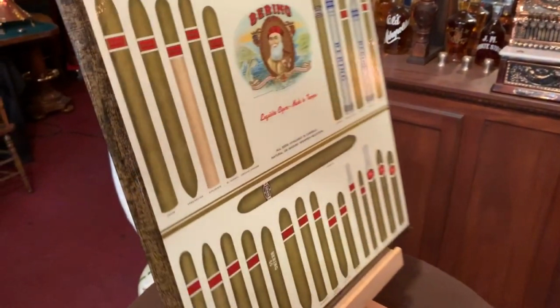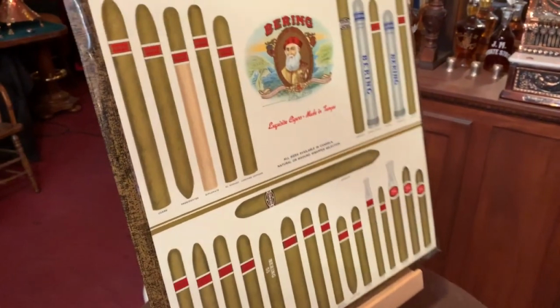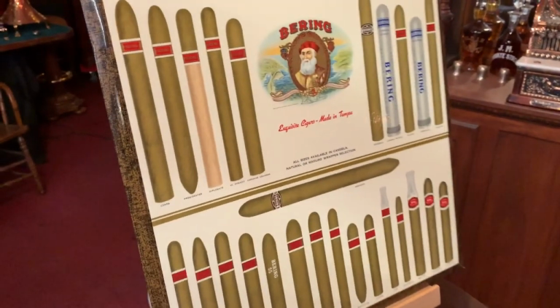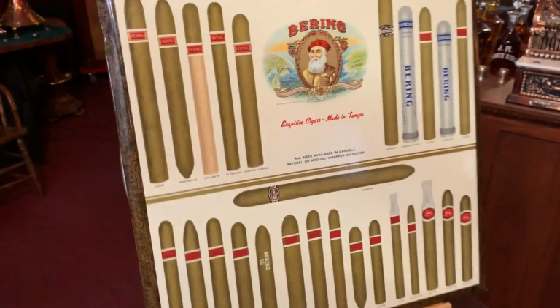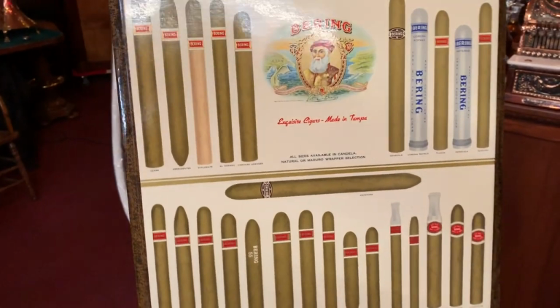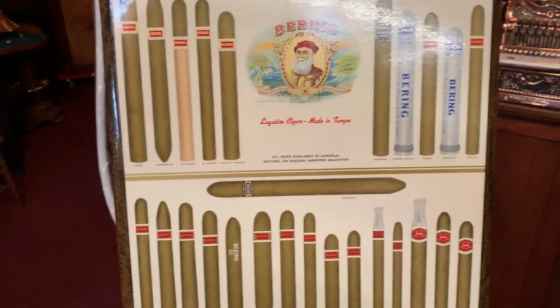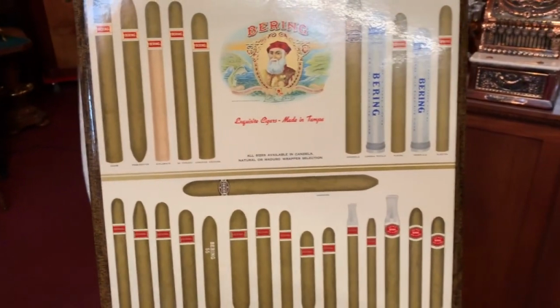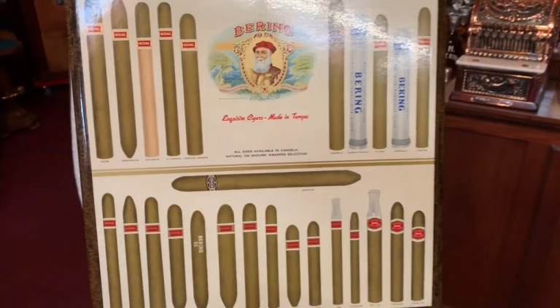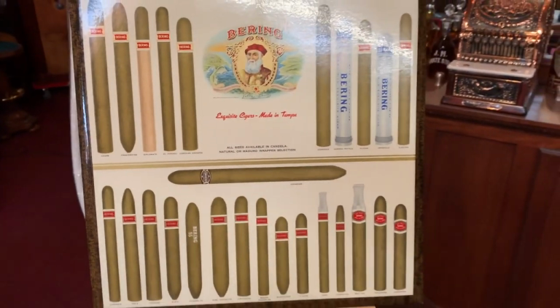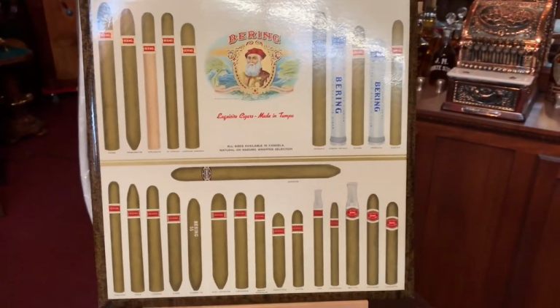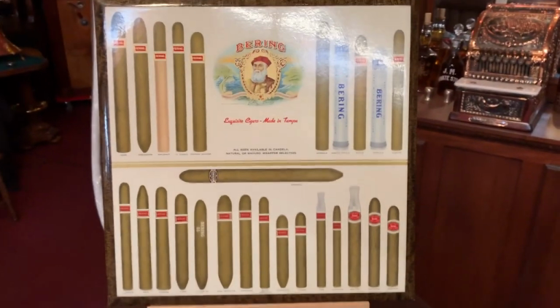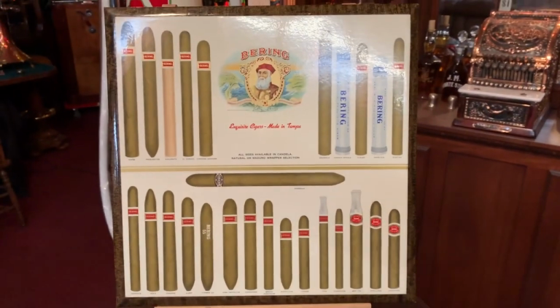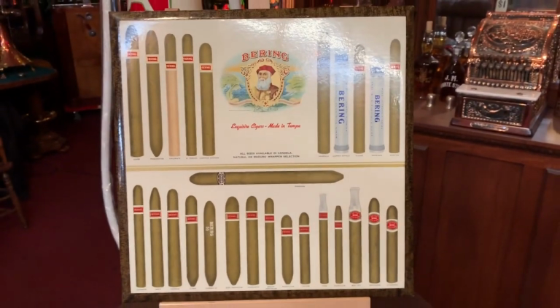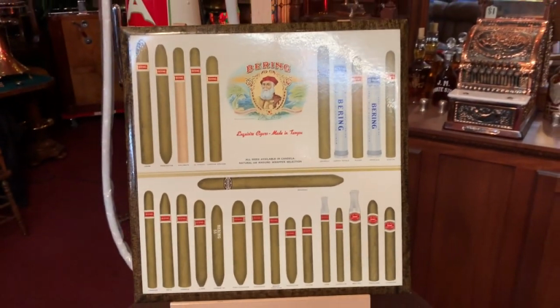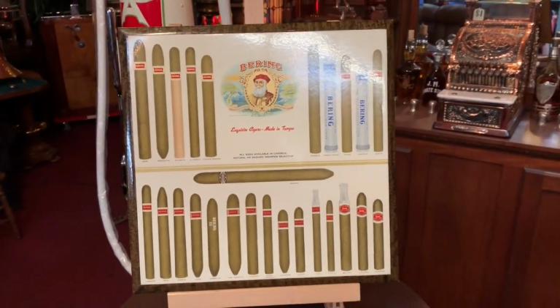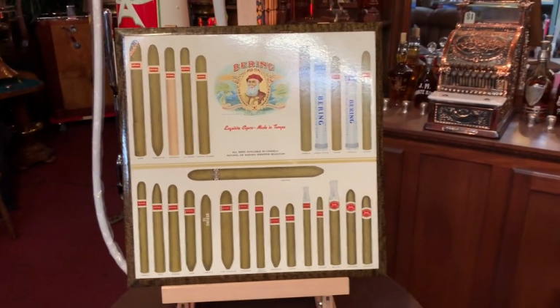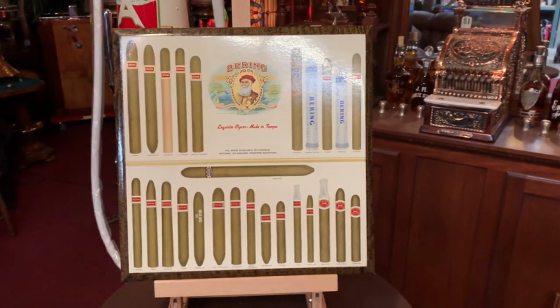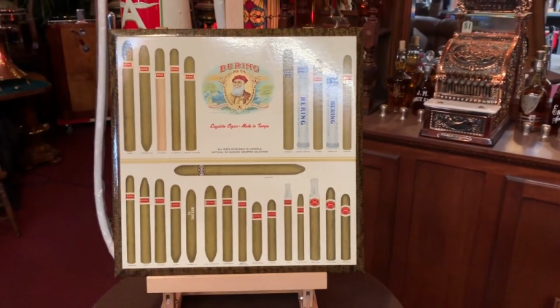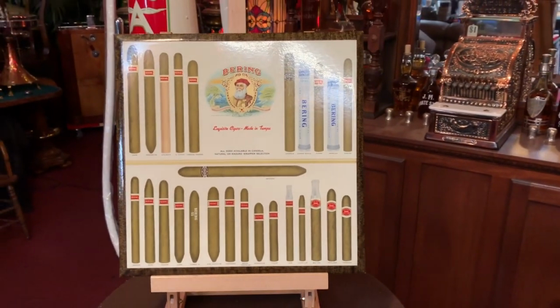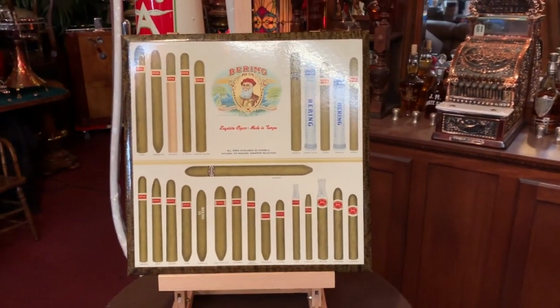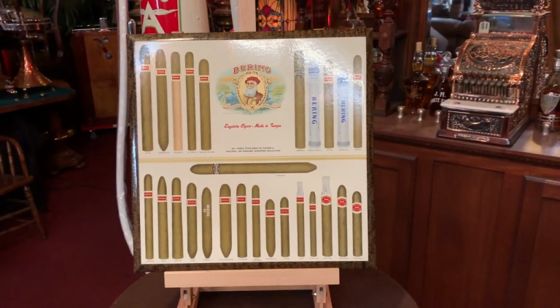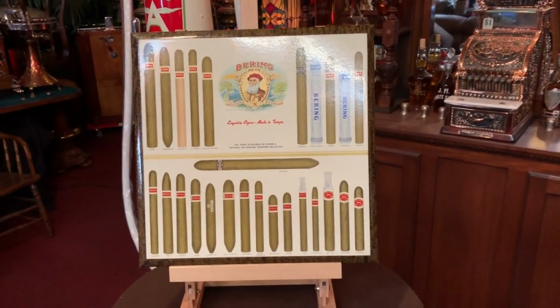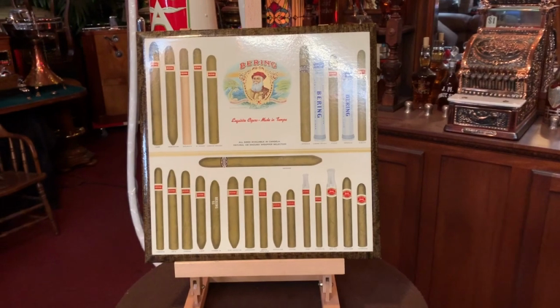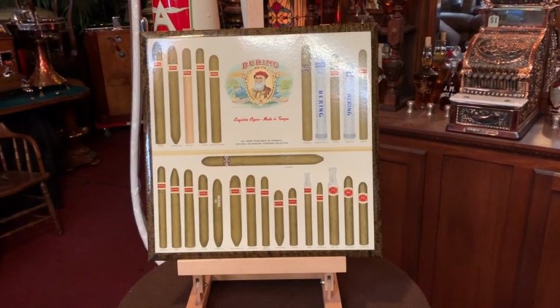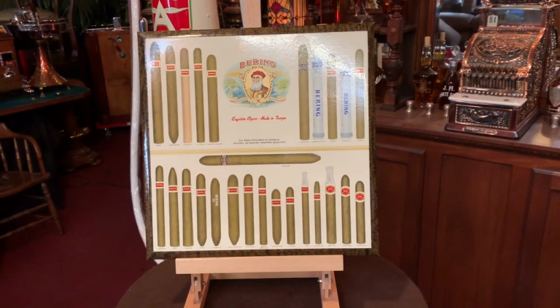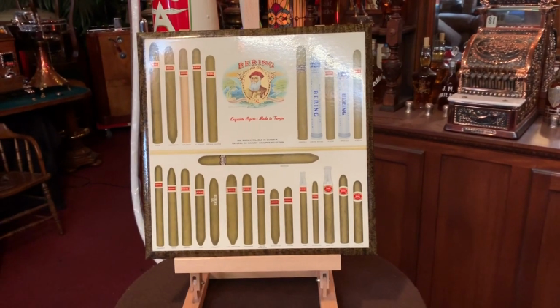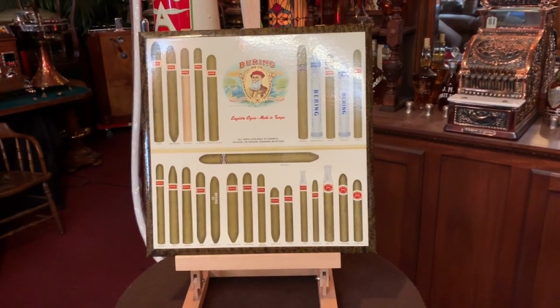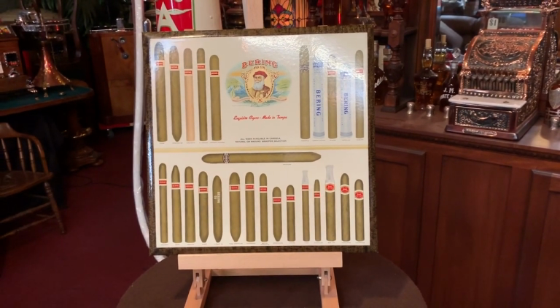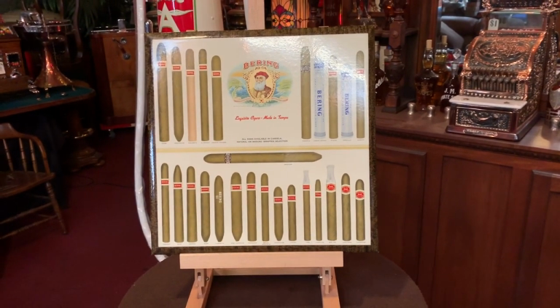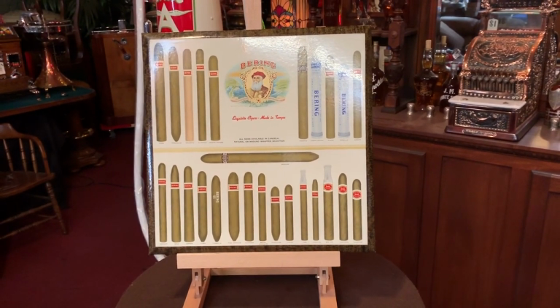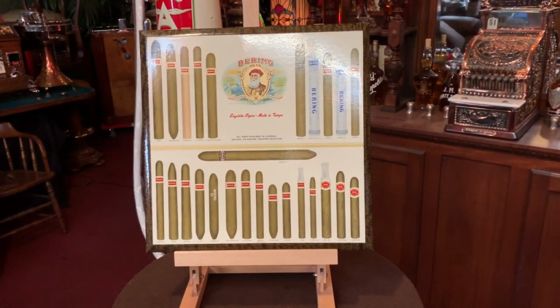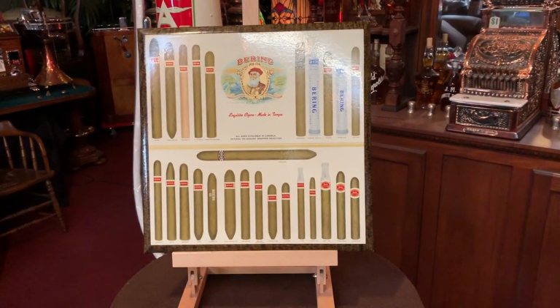But this is an exceptional piece, a great cigar, a great display. If you're into cigar advertising or just want something cool for your store, this might be for you.